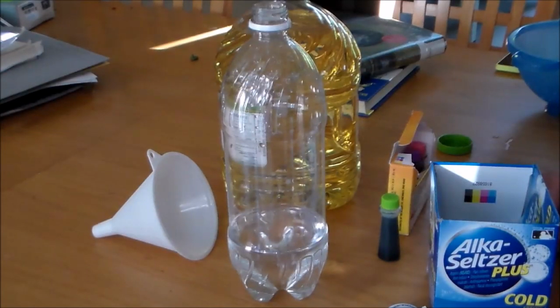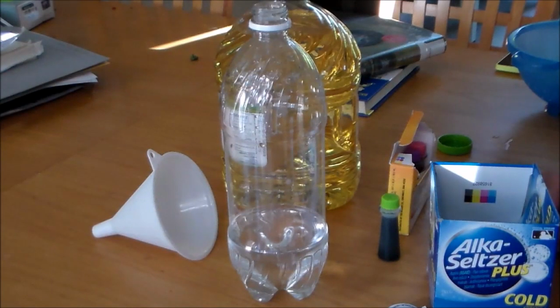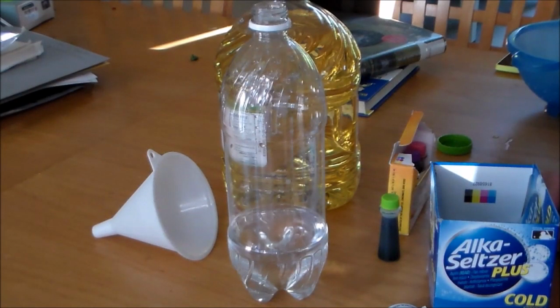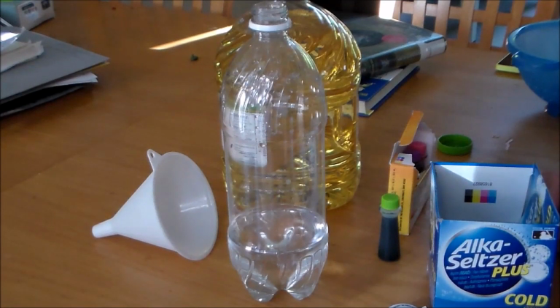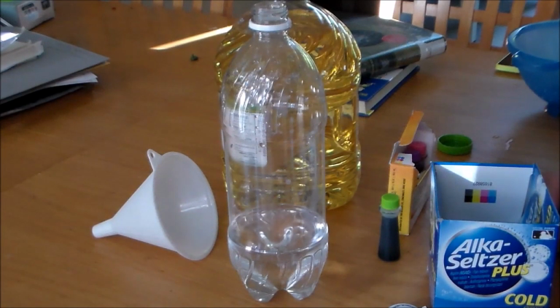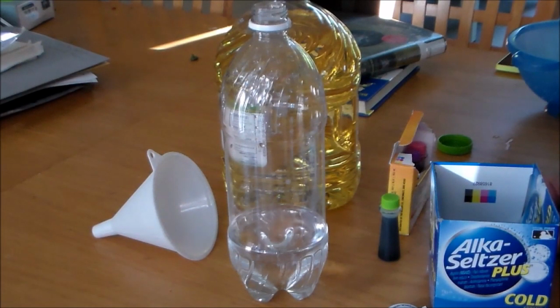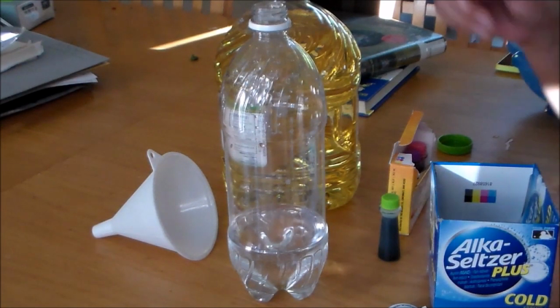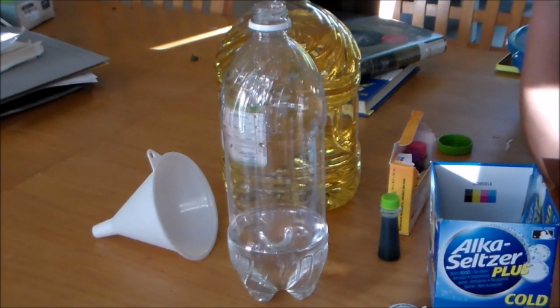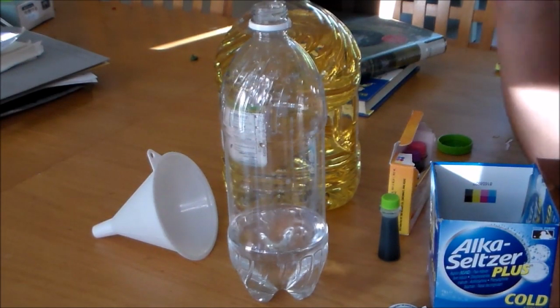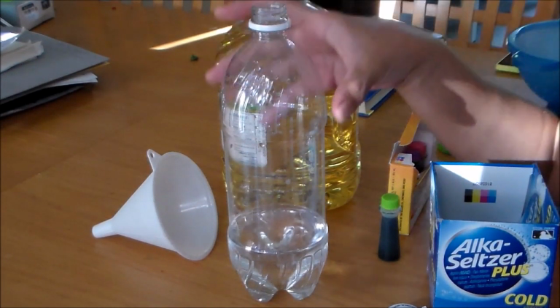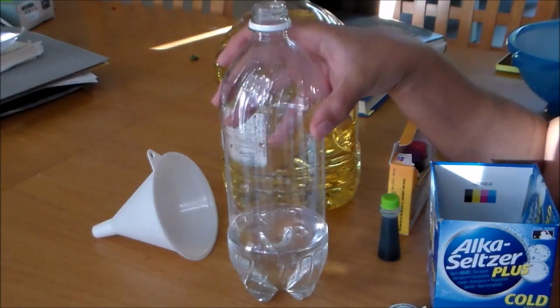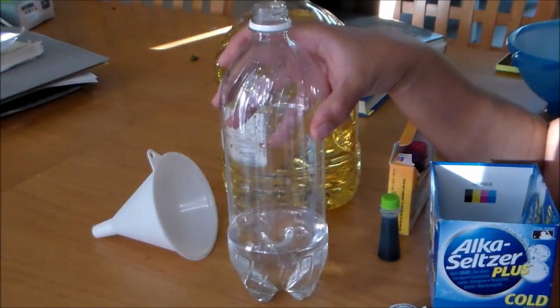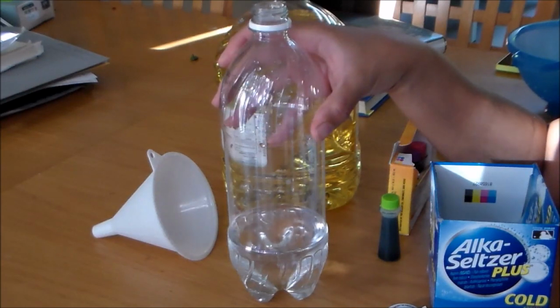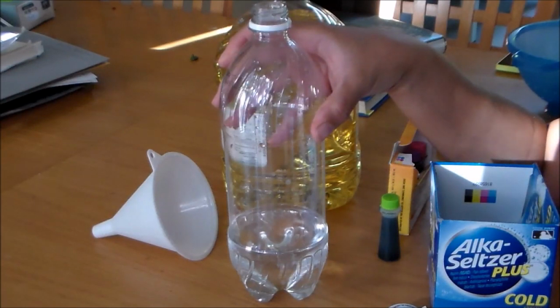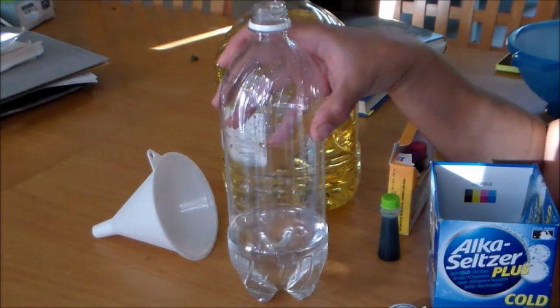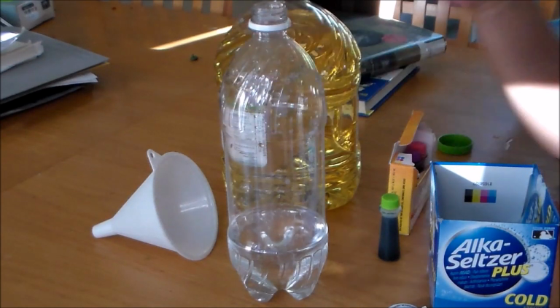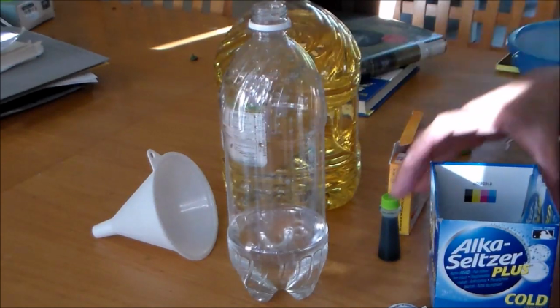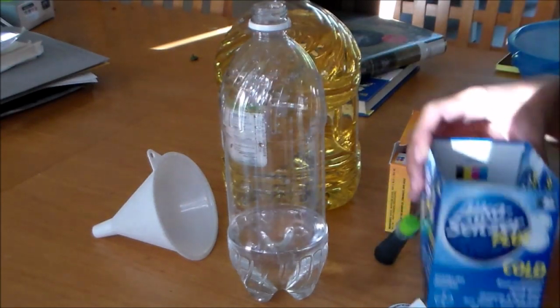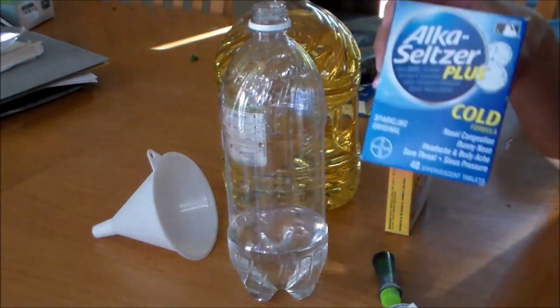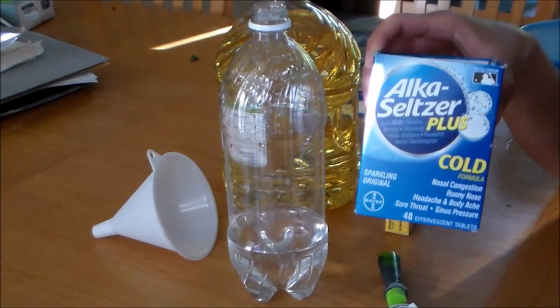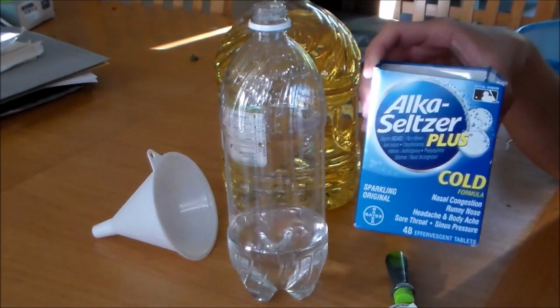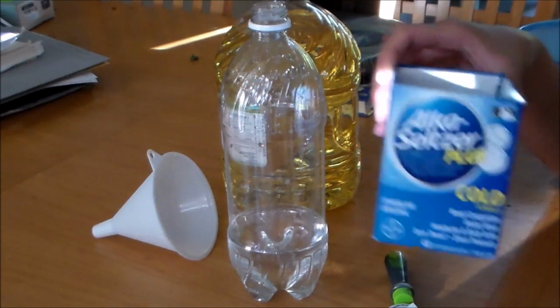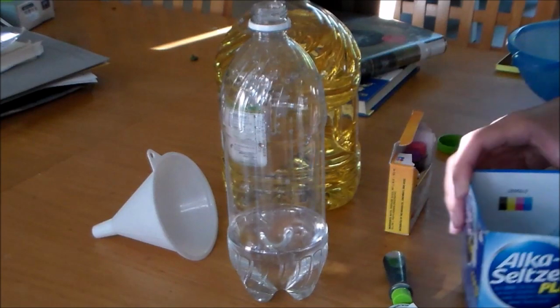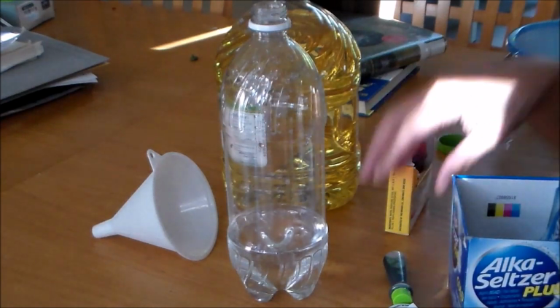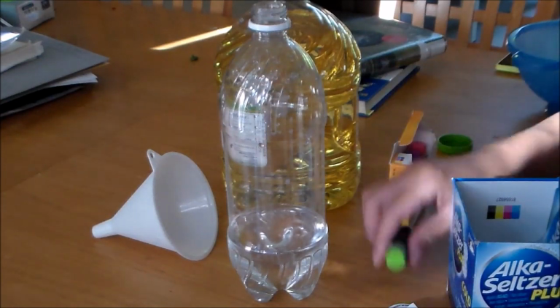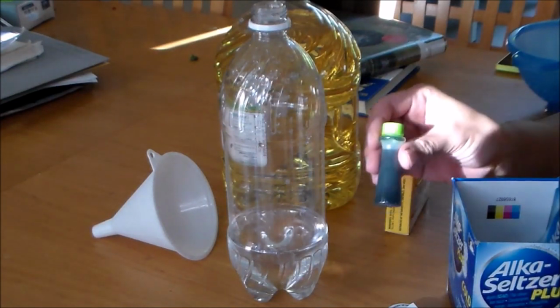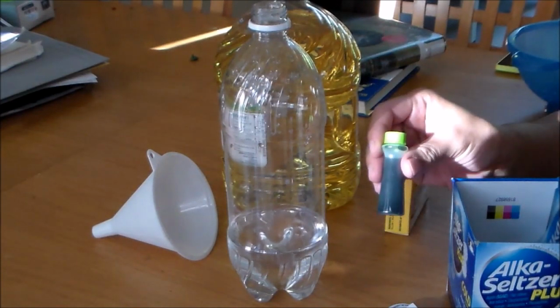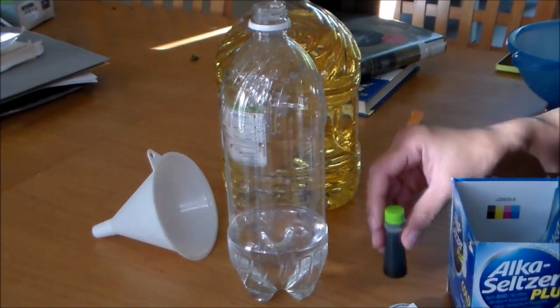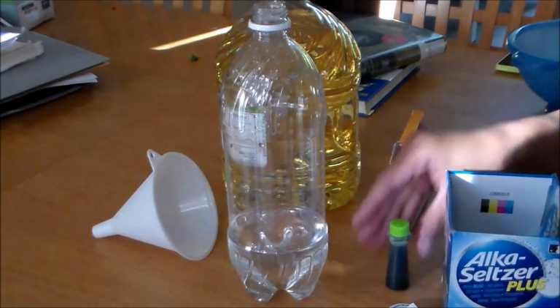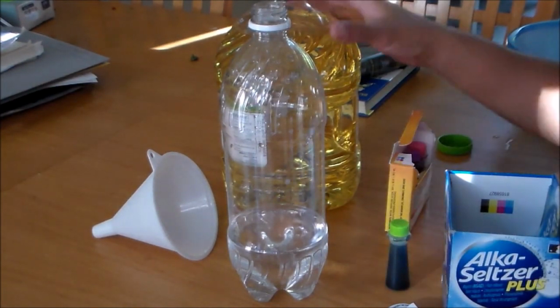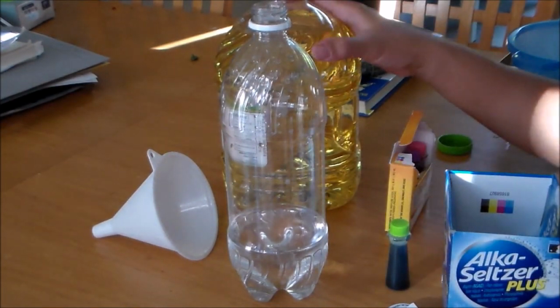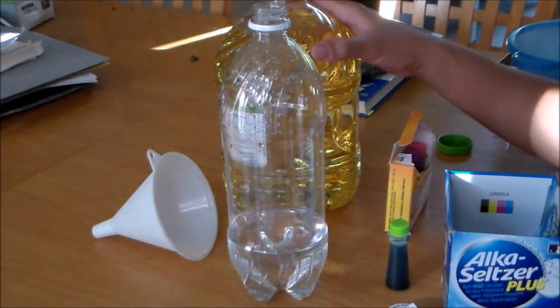To make this DIY lava lamp, you'll need an empty bottle filled with water about a quarter of the way, some Alka-Seltzer, food coloring, and some vegetable oil.